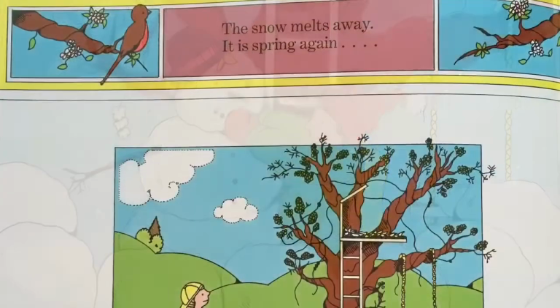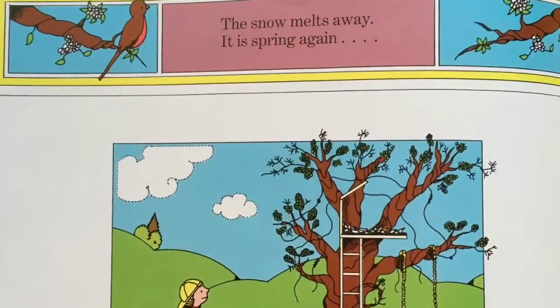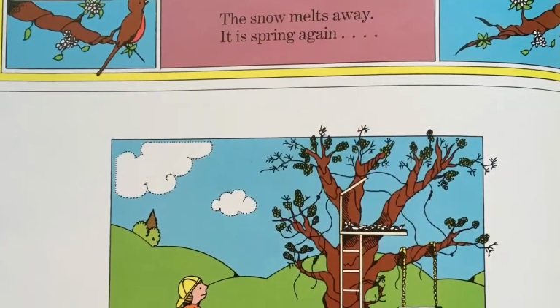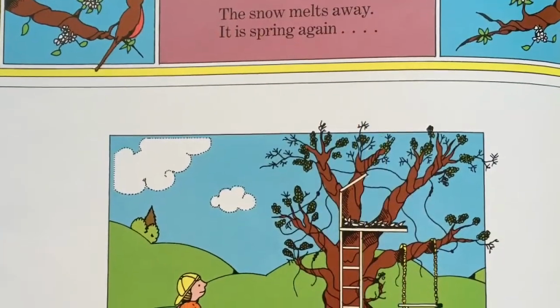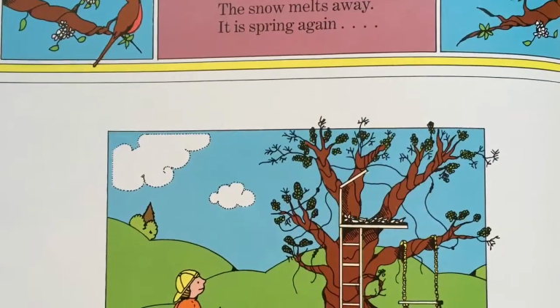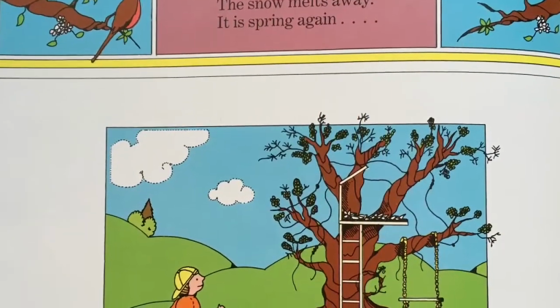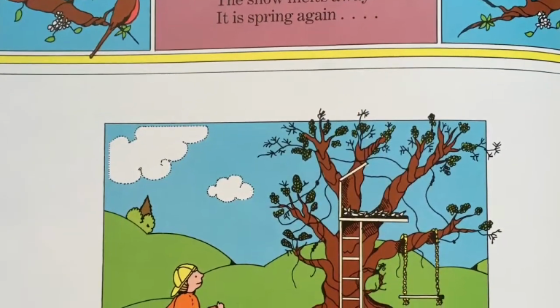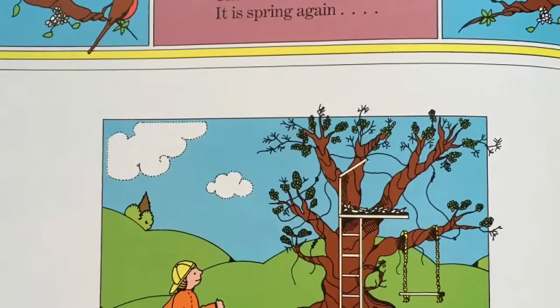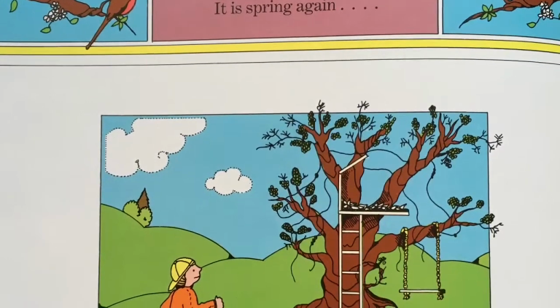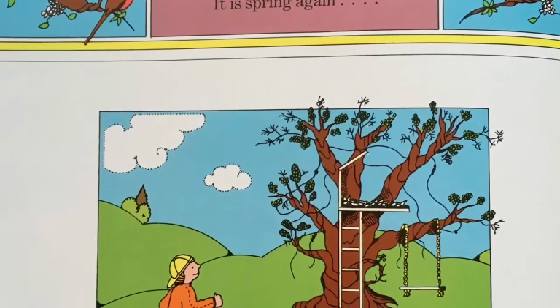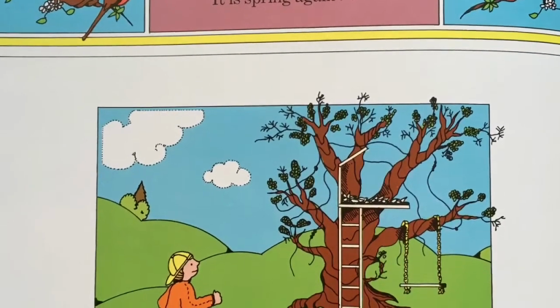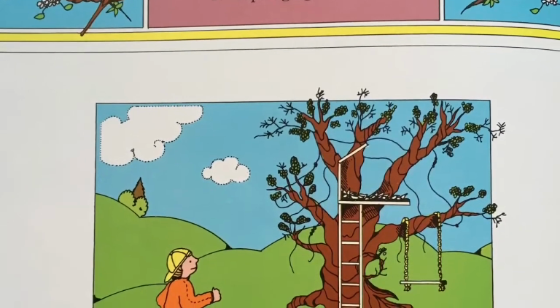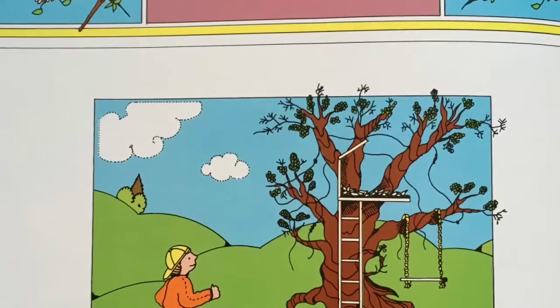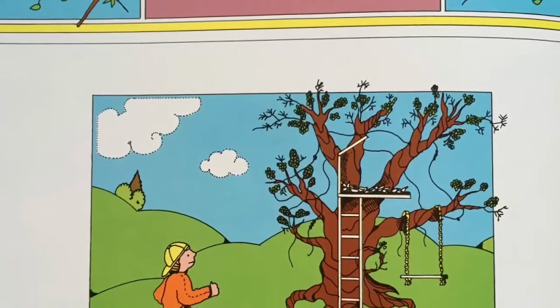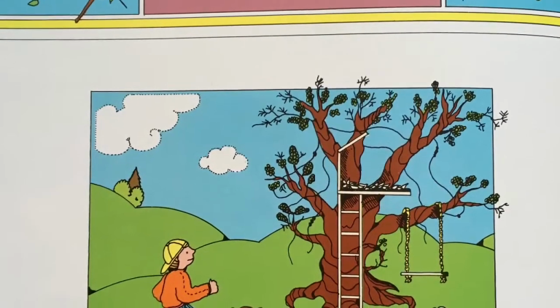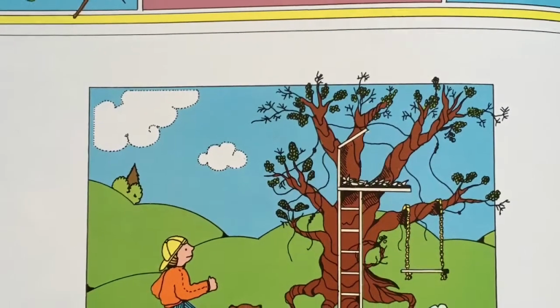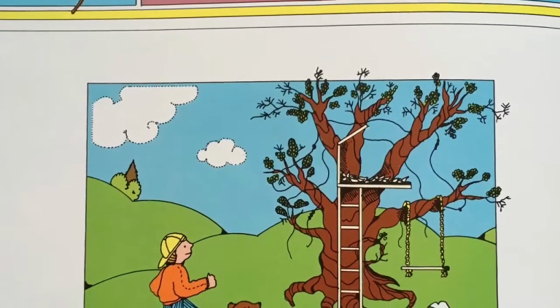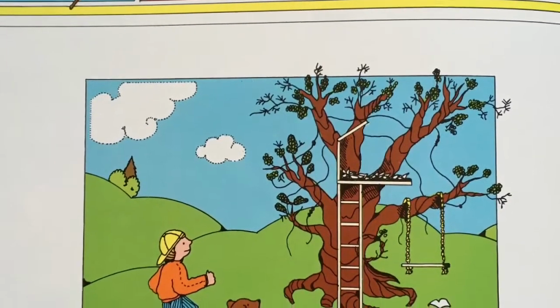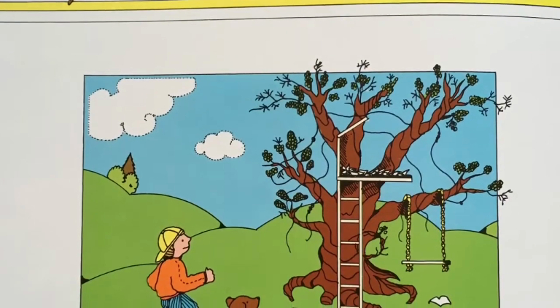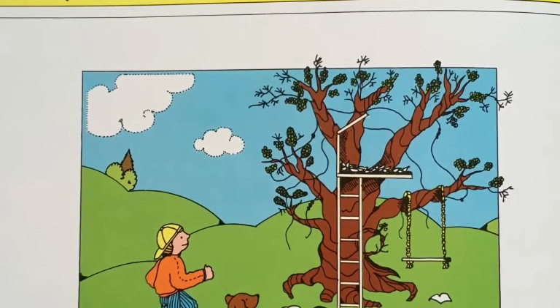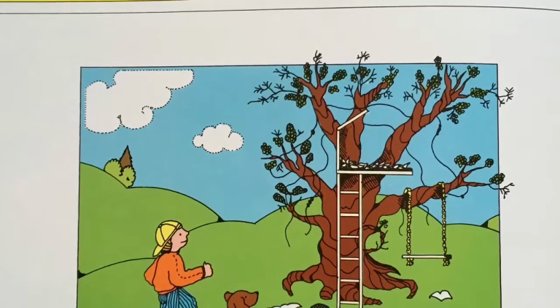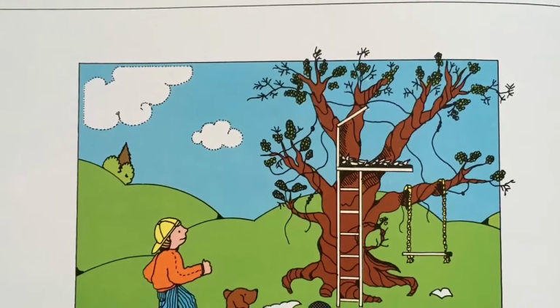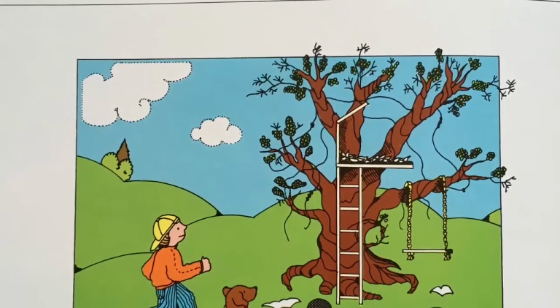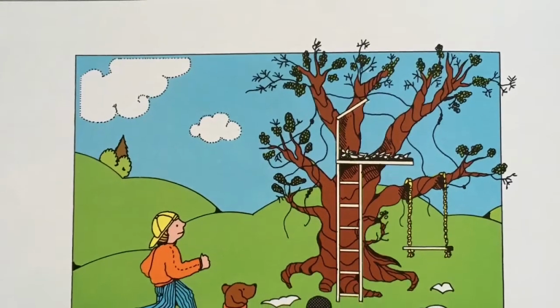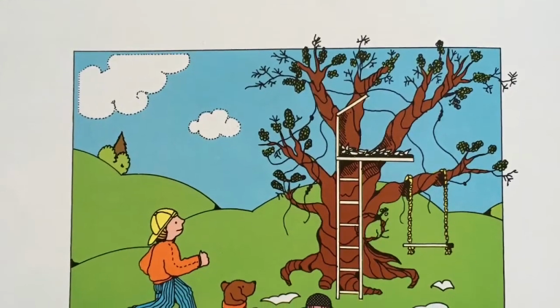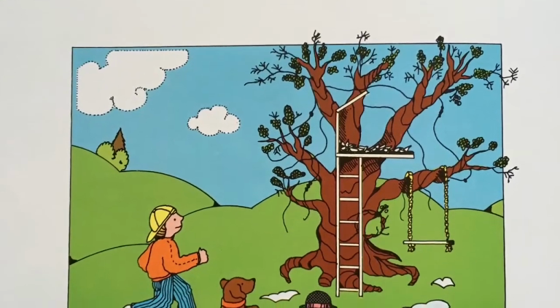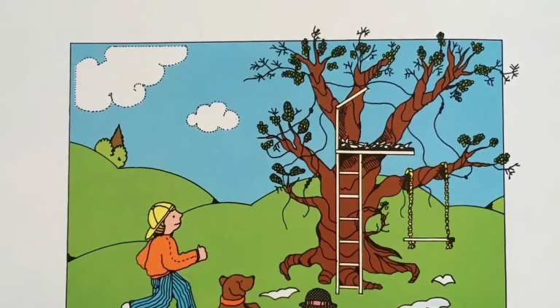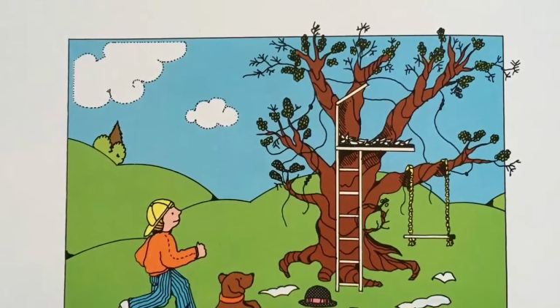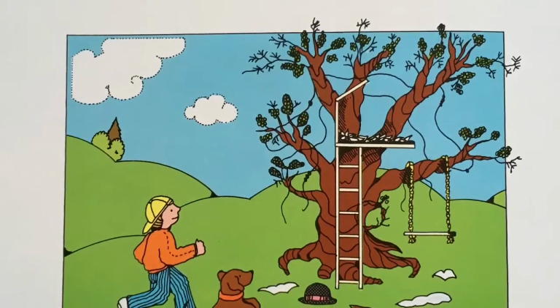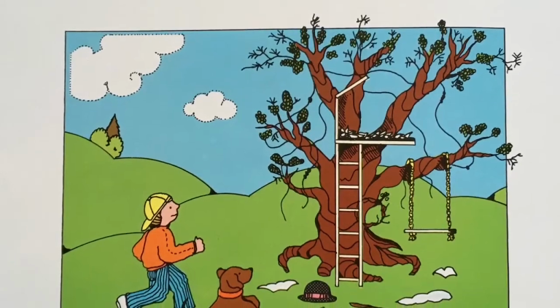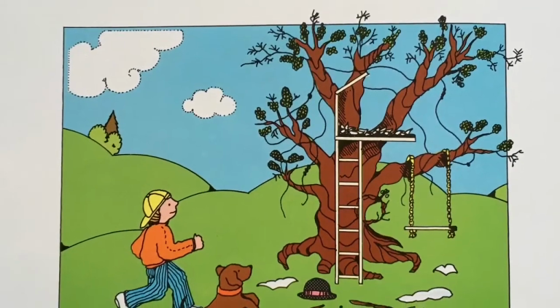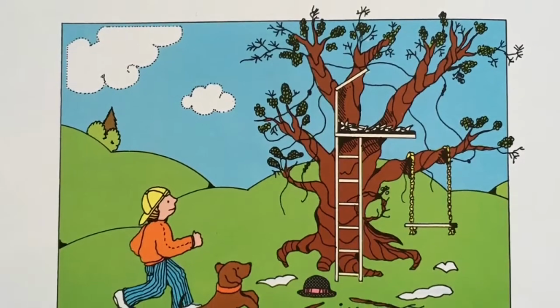The snow melts away. It is spring again. So if it's spring again just like it was at the beginning of the story, that means we just saw Arnold in his apple tree go through a whole year.